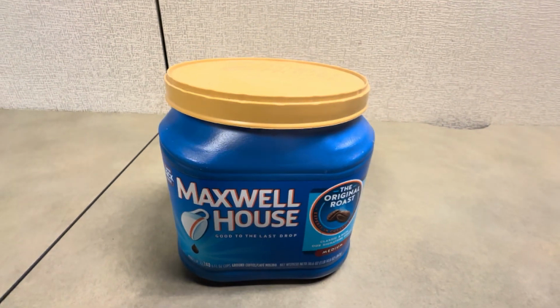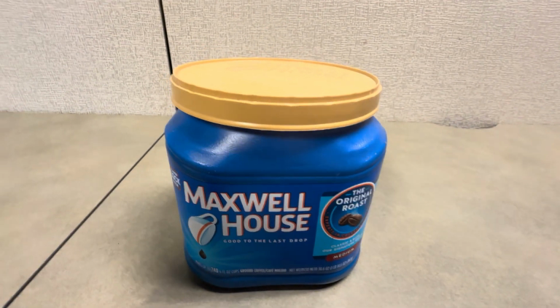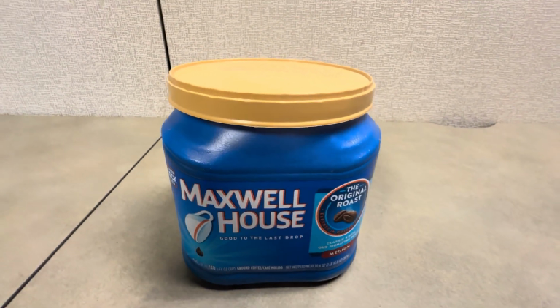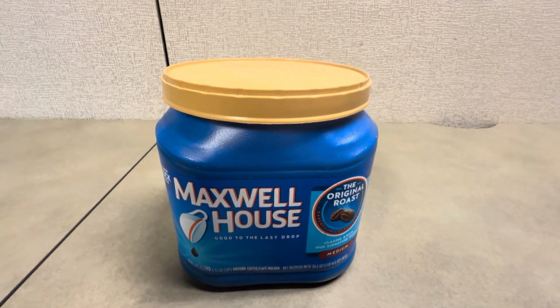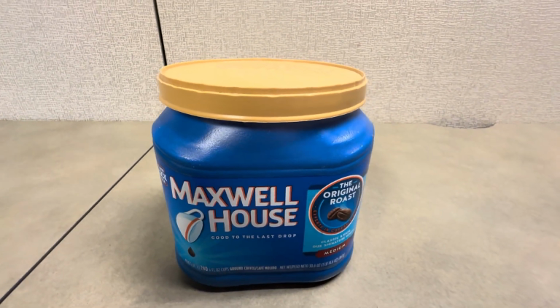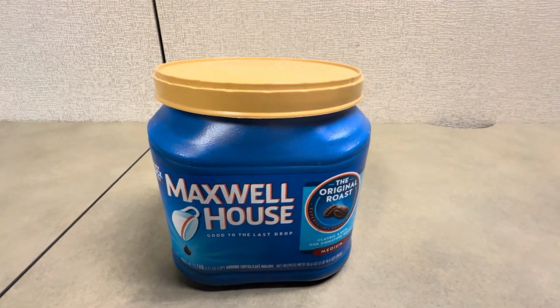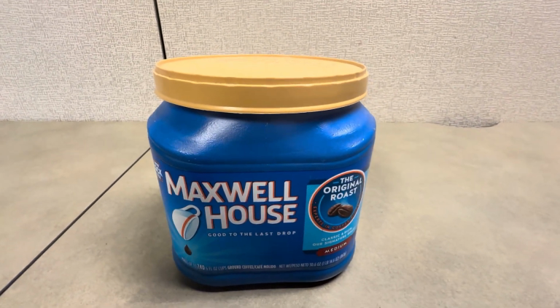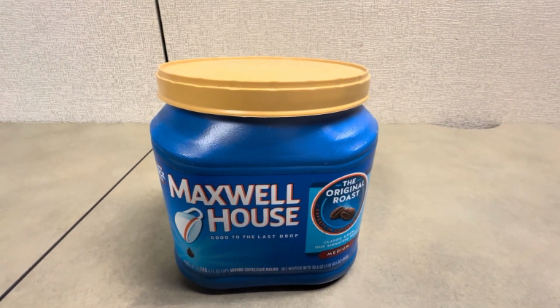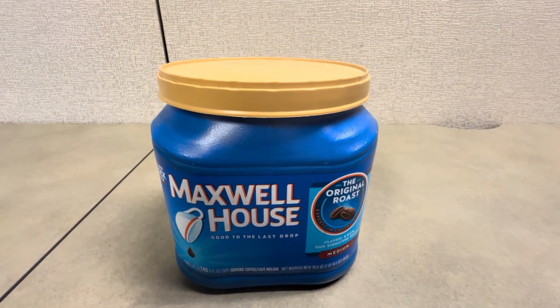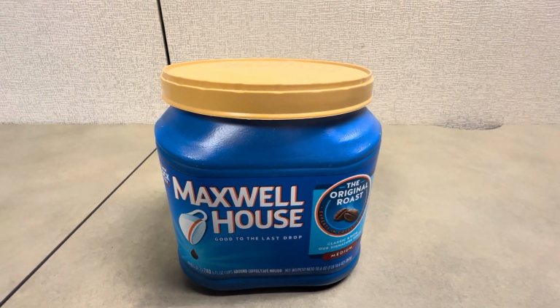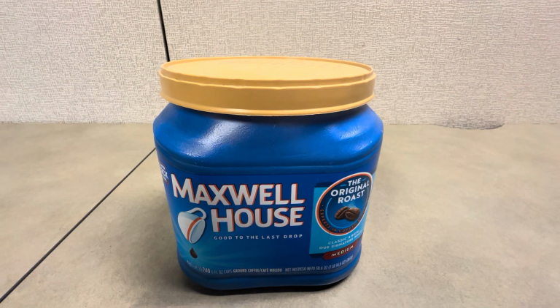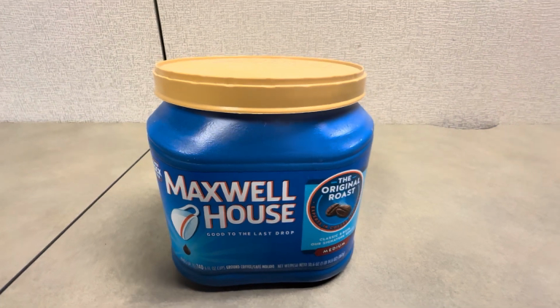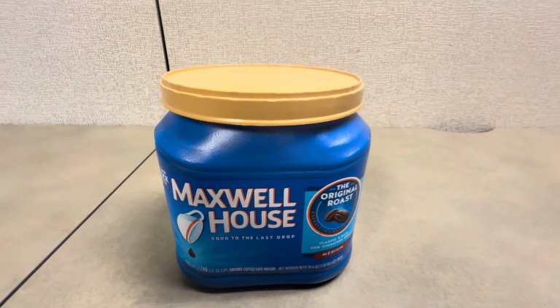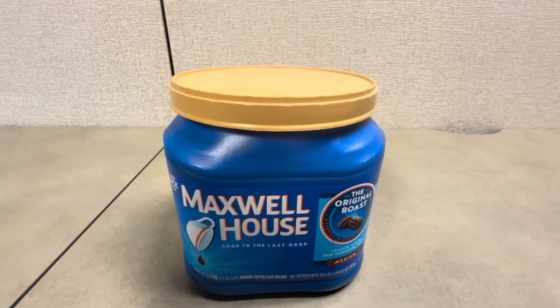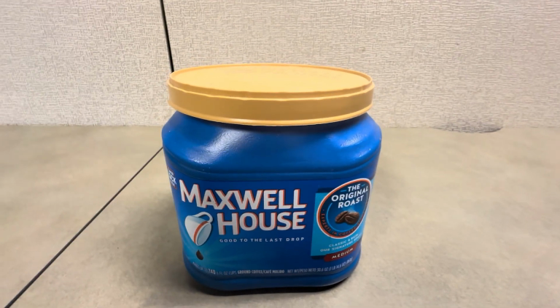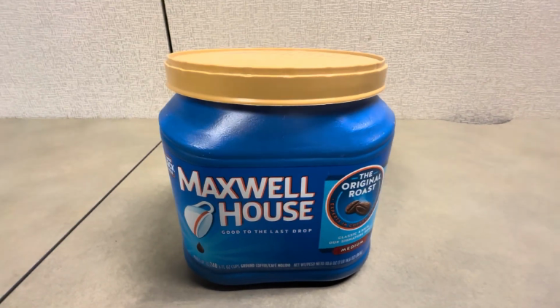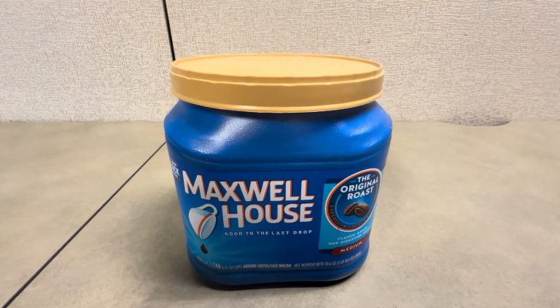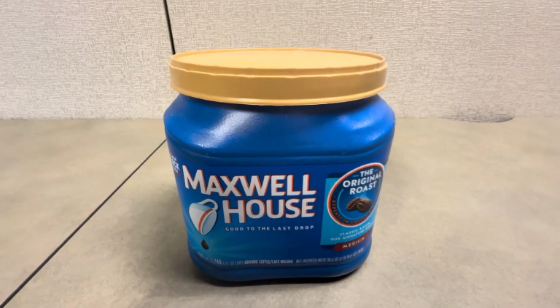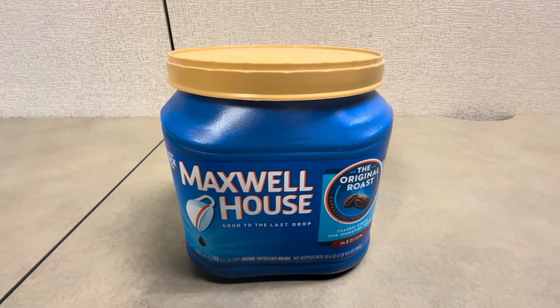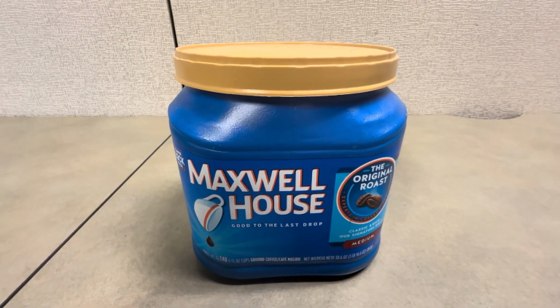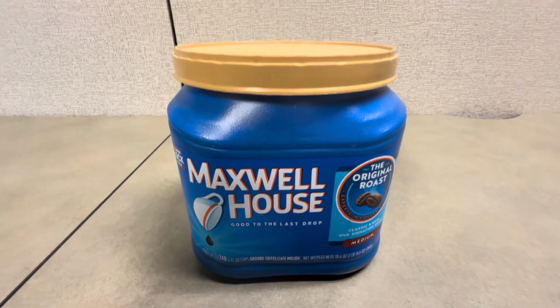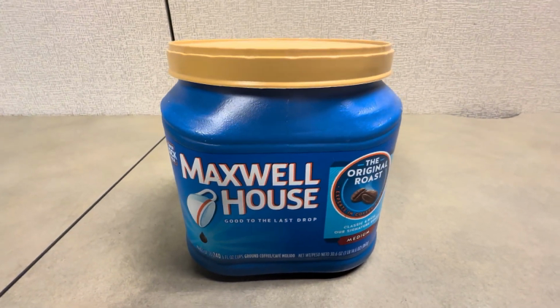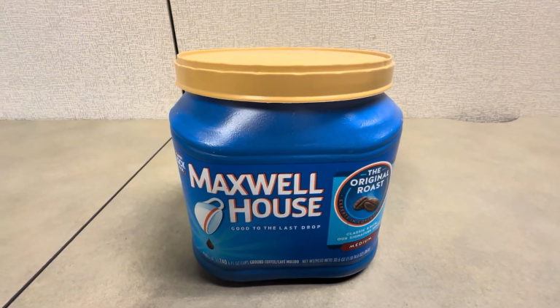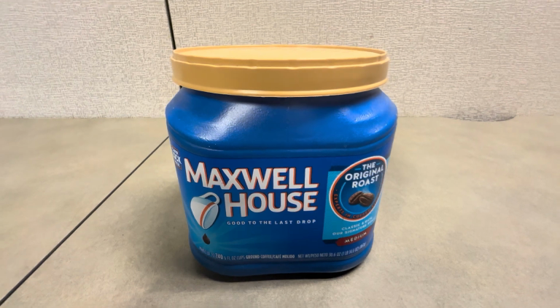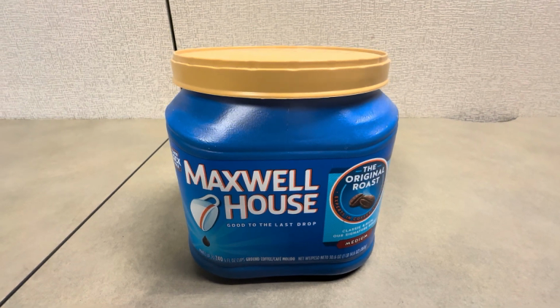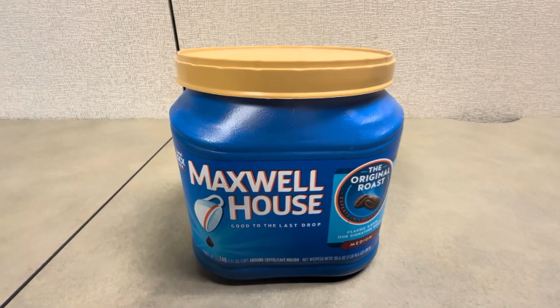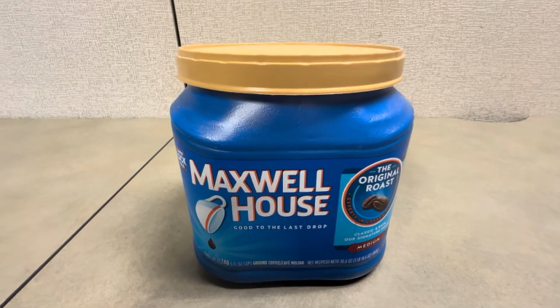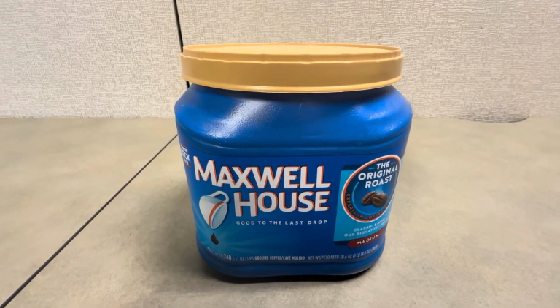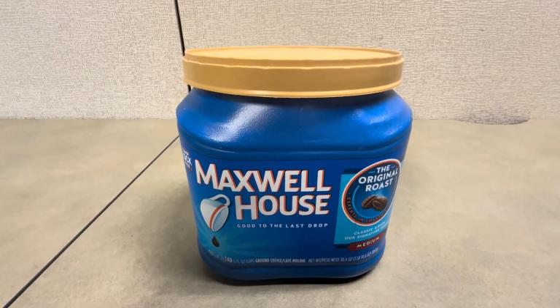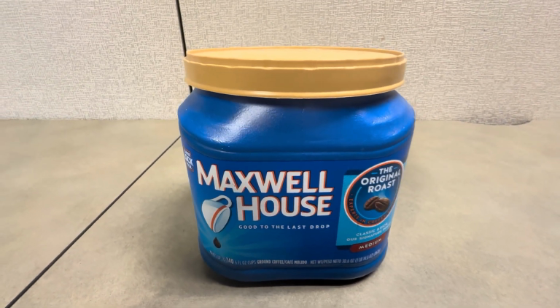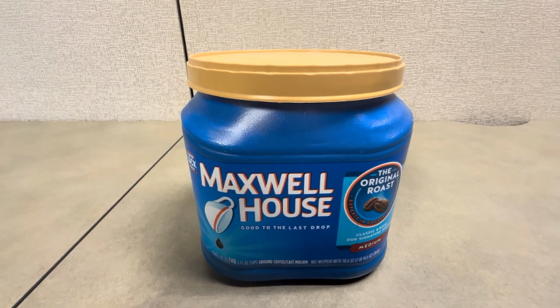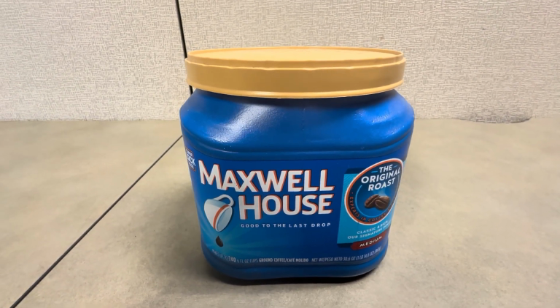Maxwell House is a great brand, and the Medium Roast Coffee is really good. I'm very pleased with this. Whenever we're making drip coffee, we use Maxwell House. We also use Akira, but when we're looking for drip coffee, Maxwell House is really great — it's a great brand.